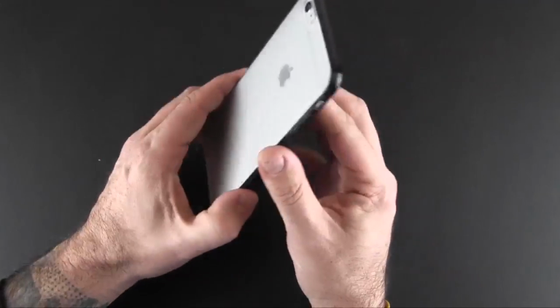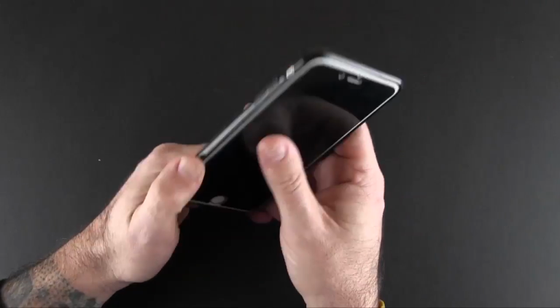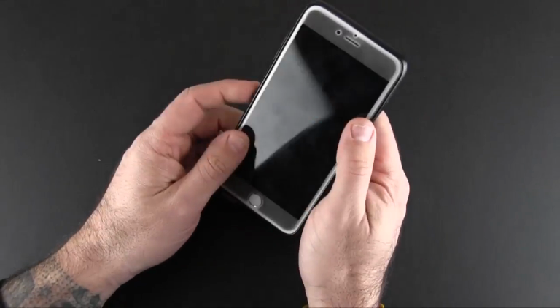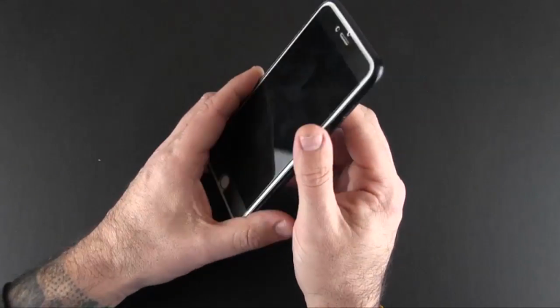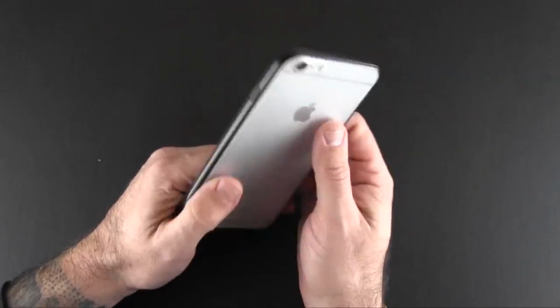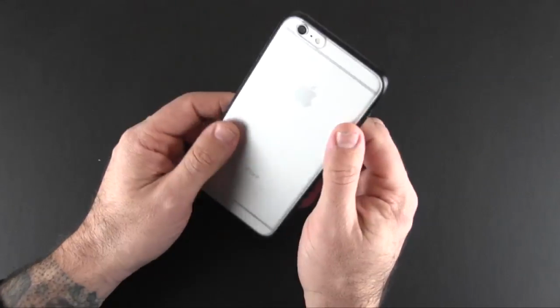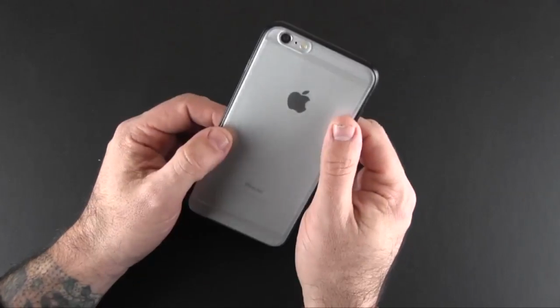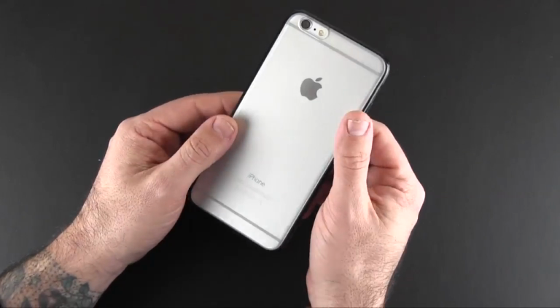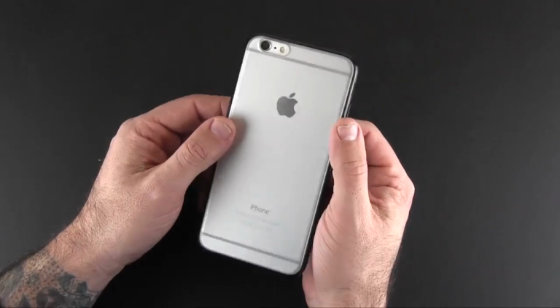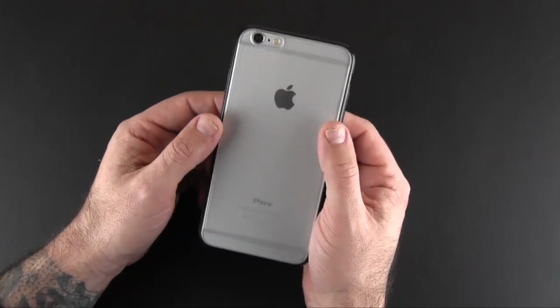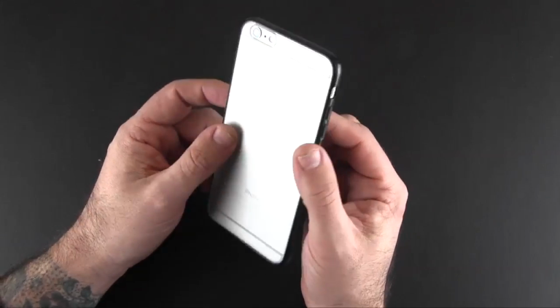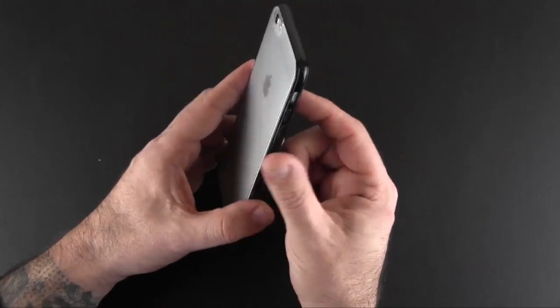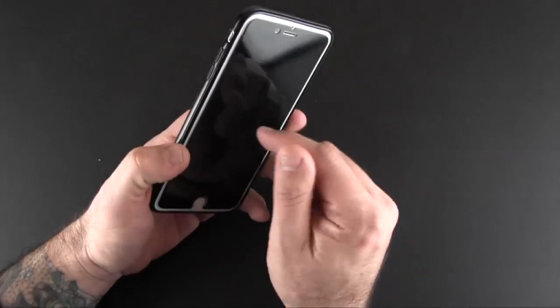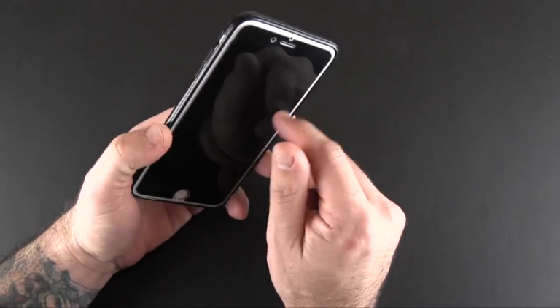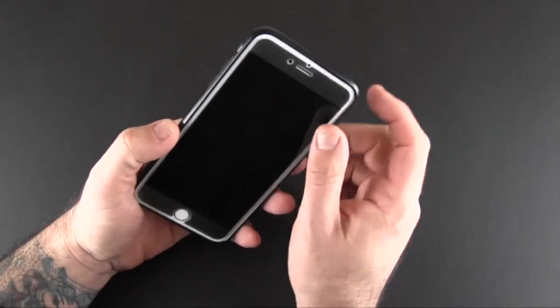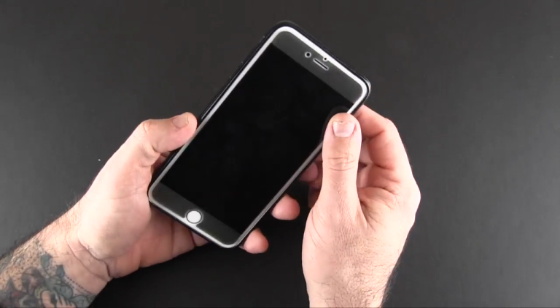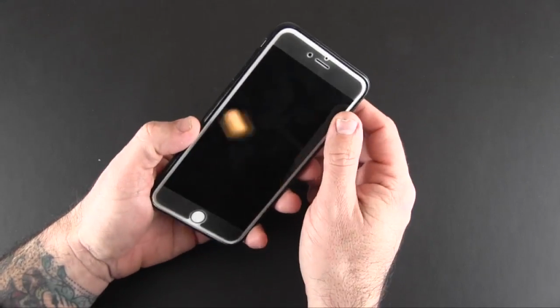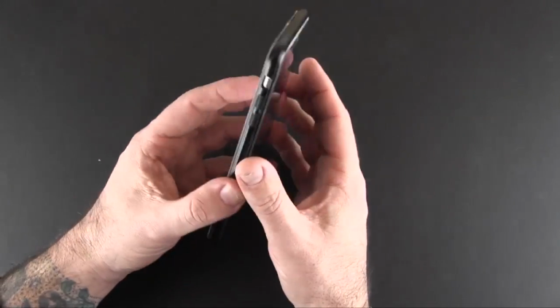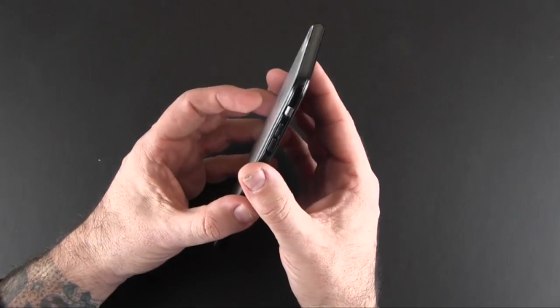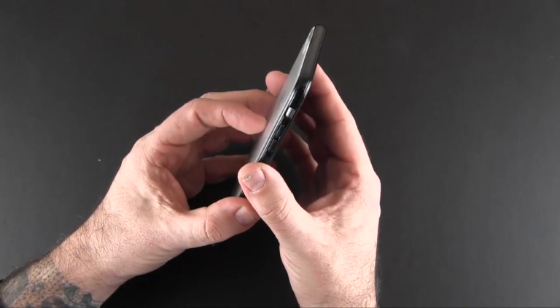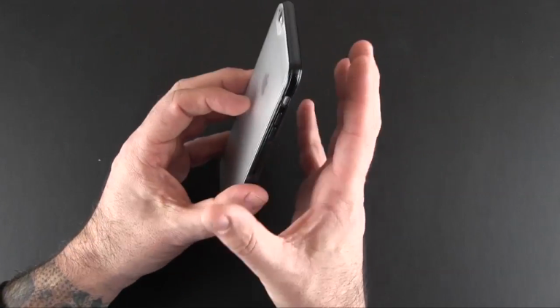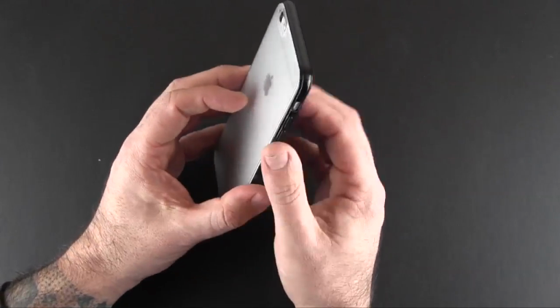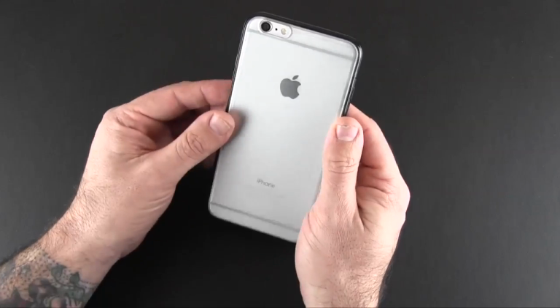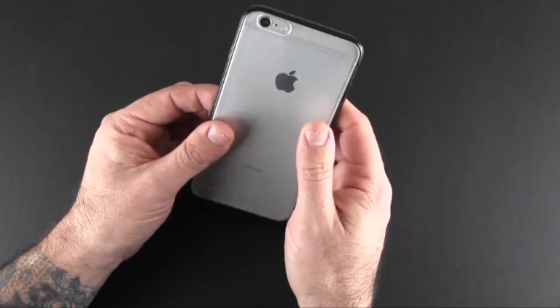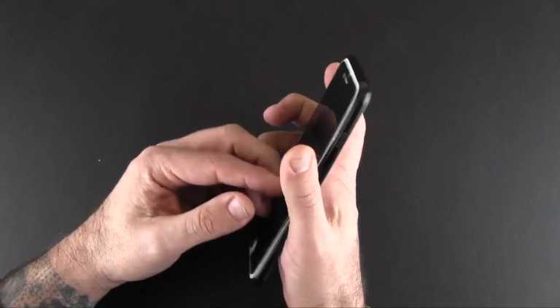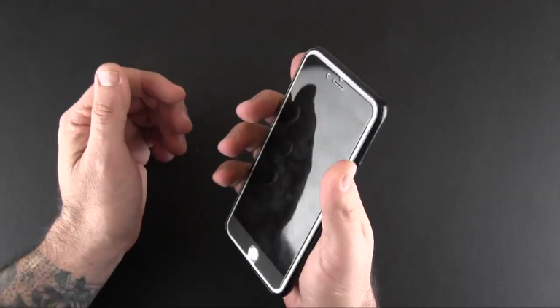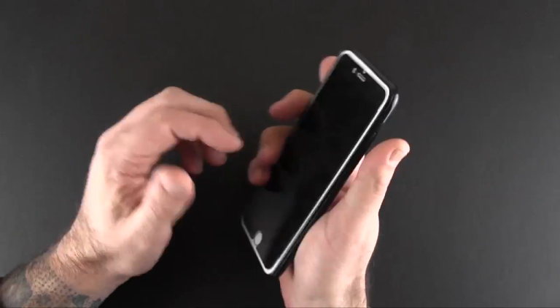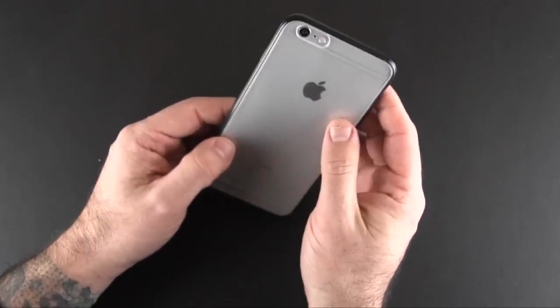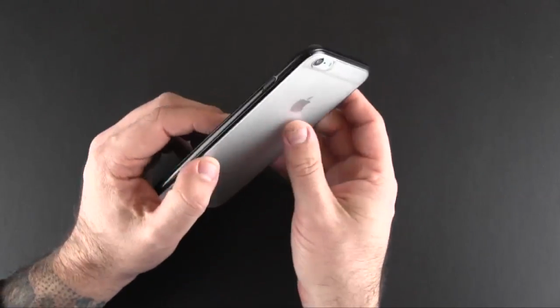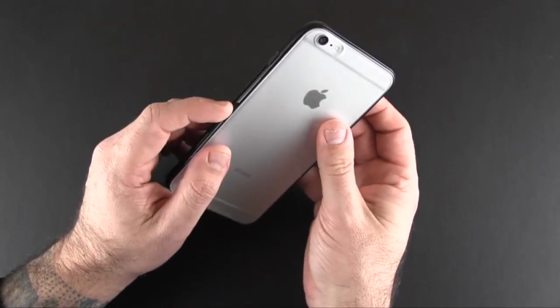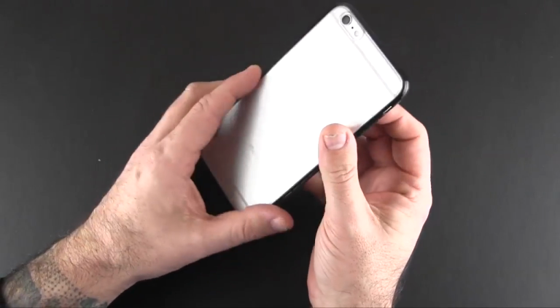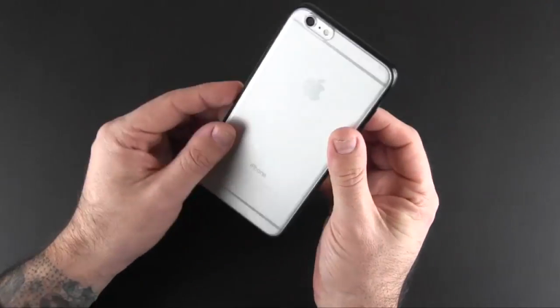The Minimalist Case for the iPhone 6 Plus just complements the look of Perfect Fit's screen protectors — they go well together and give you a nice seamless look. I wish there was a white version available.